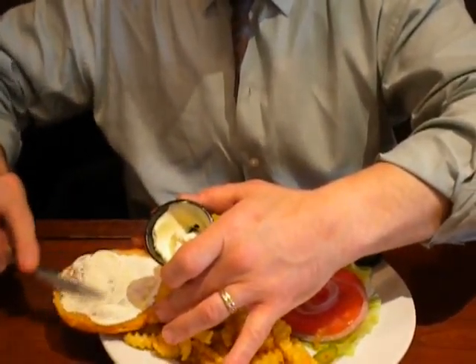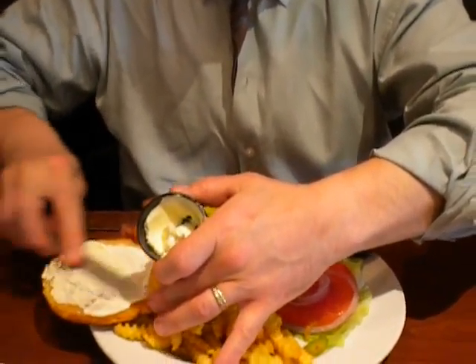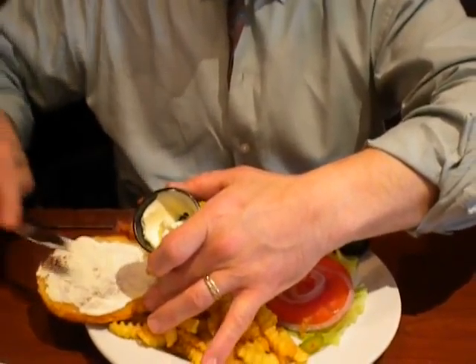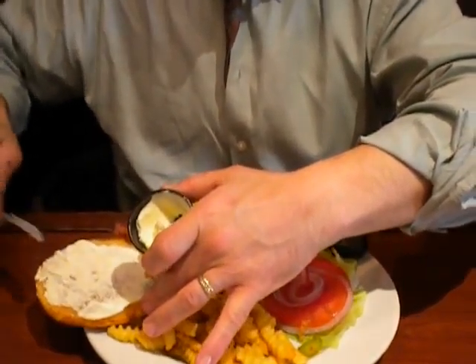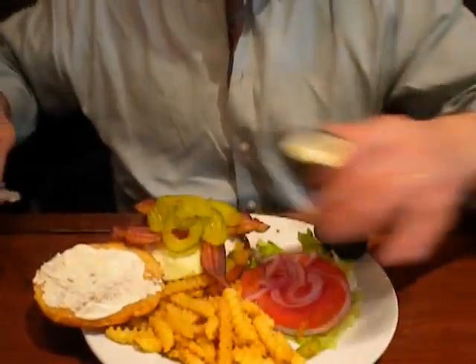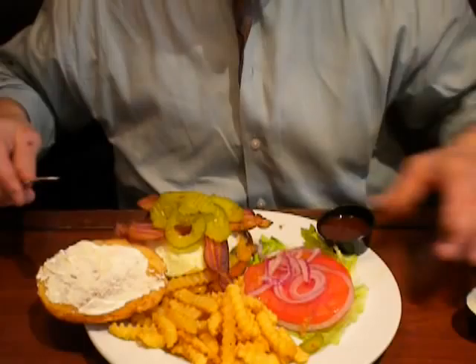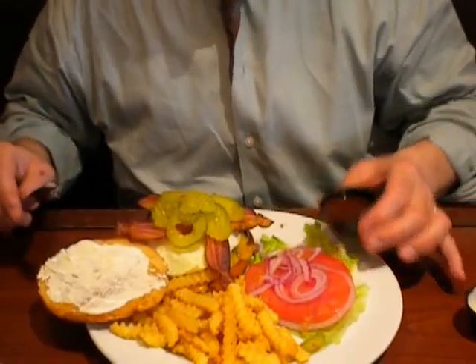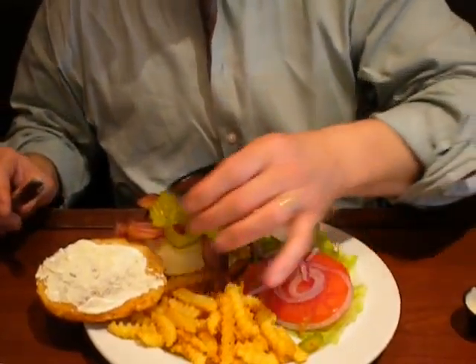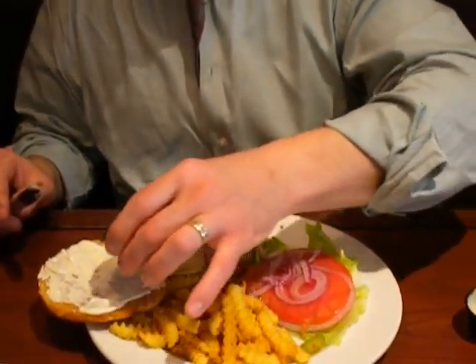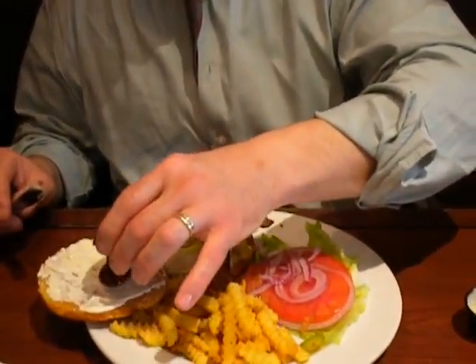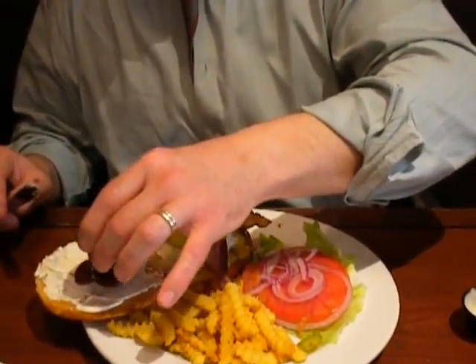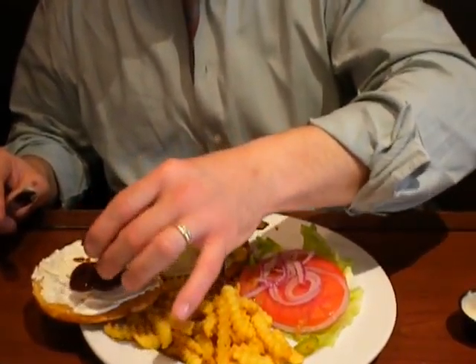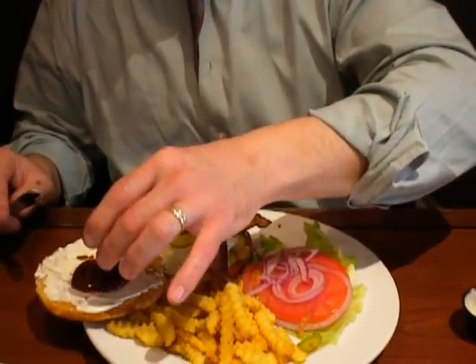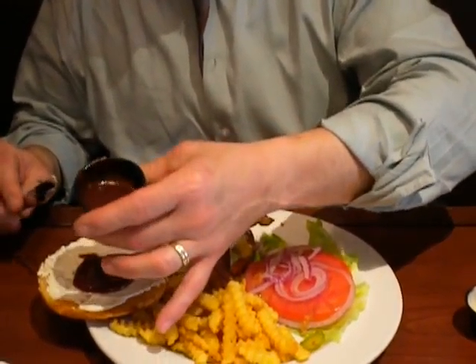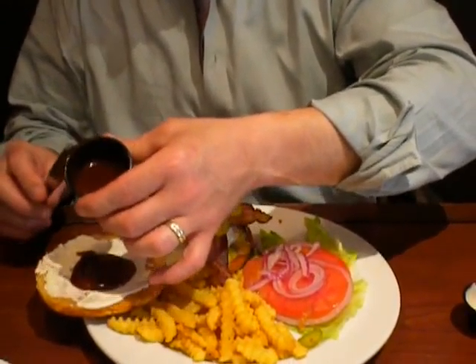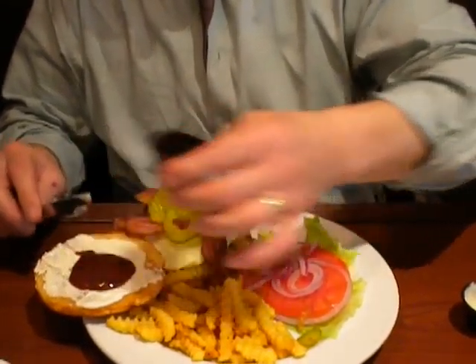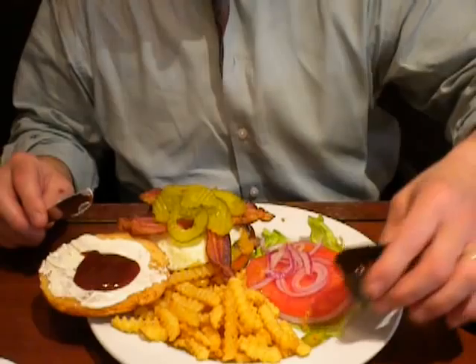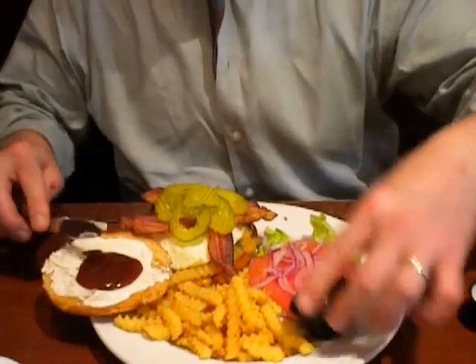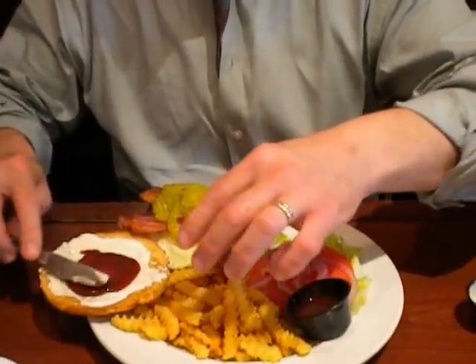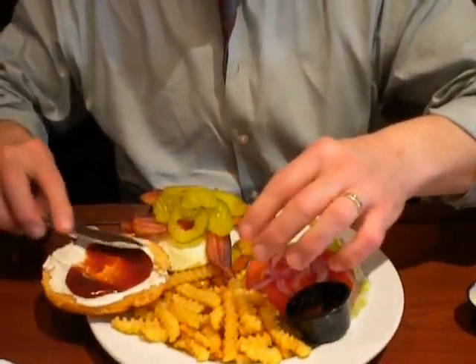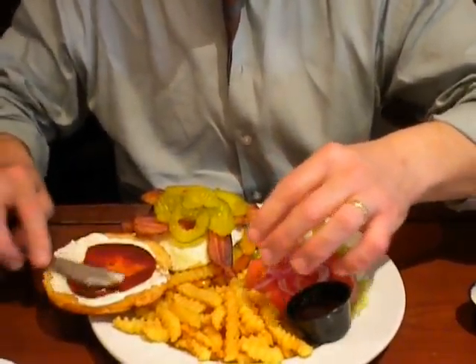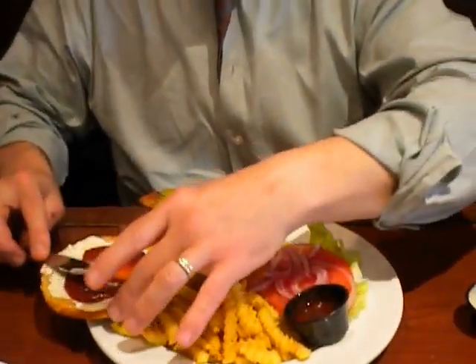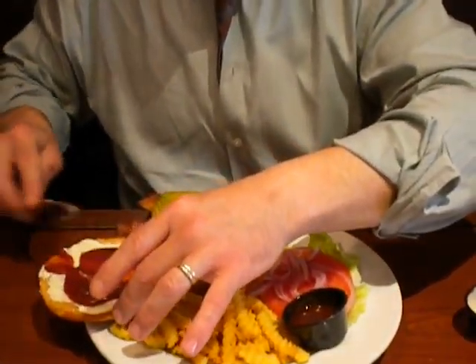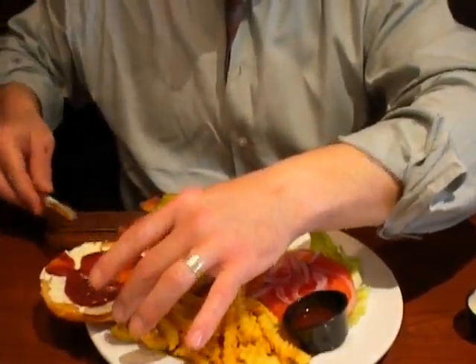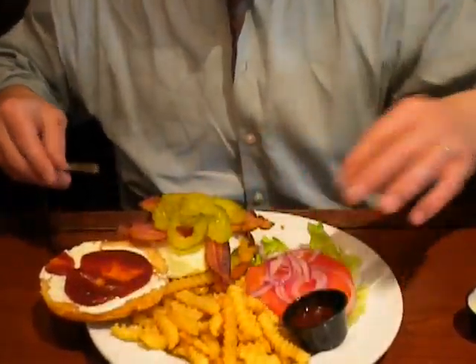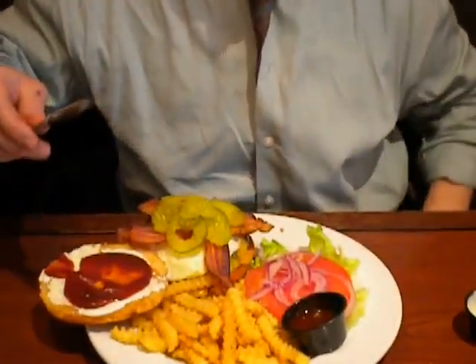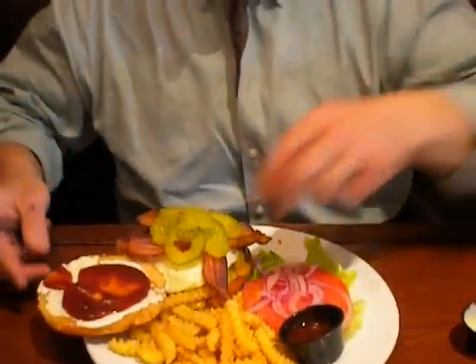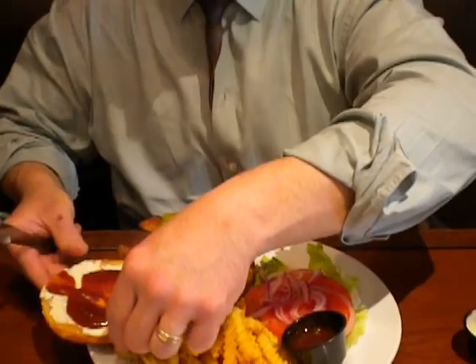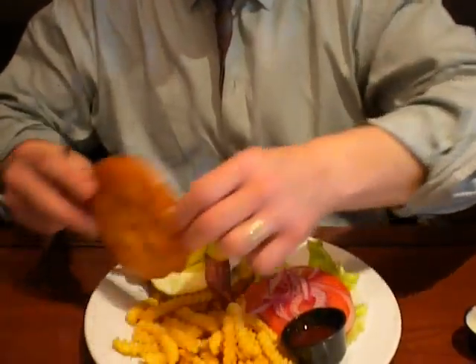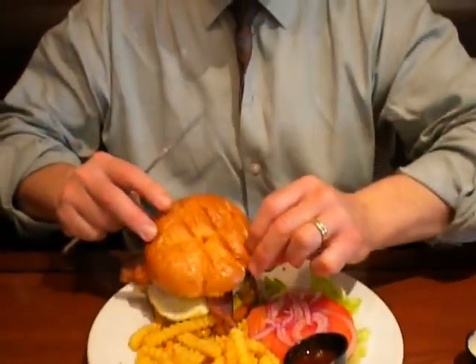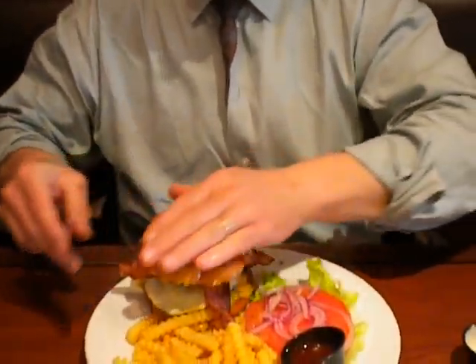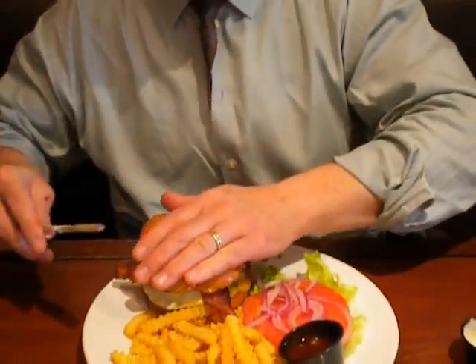A little barbecue sauce — save some for dipping as well. I just might have a dipping disorder. Put that right on there.